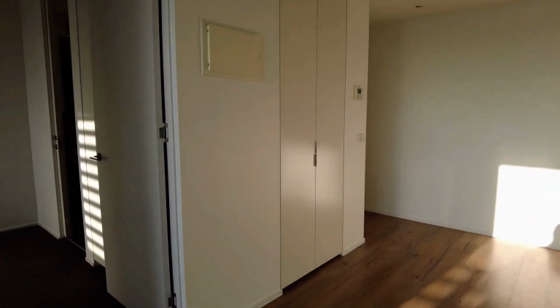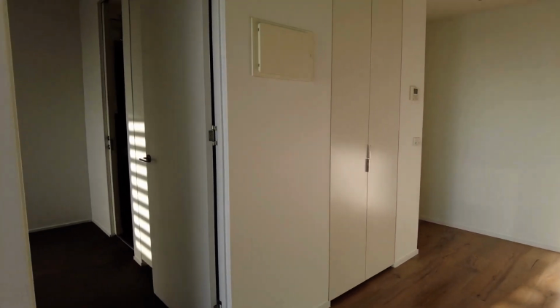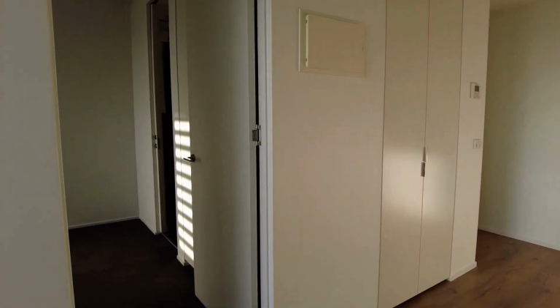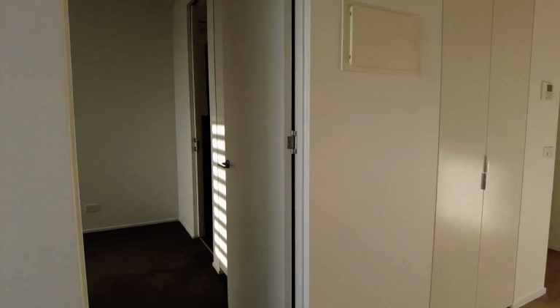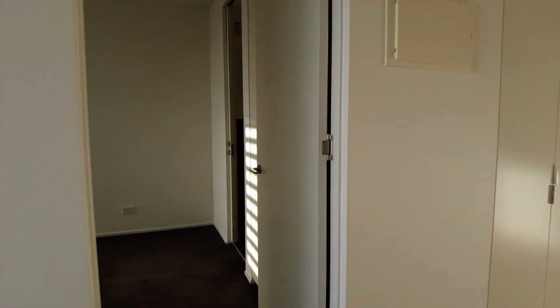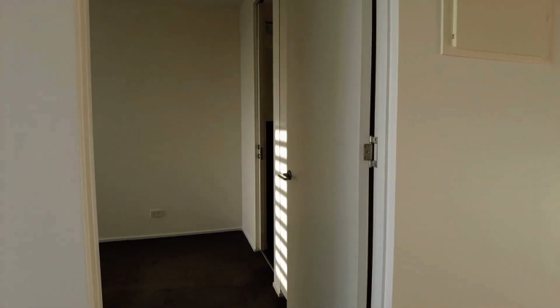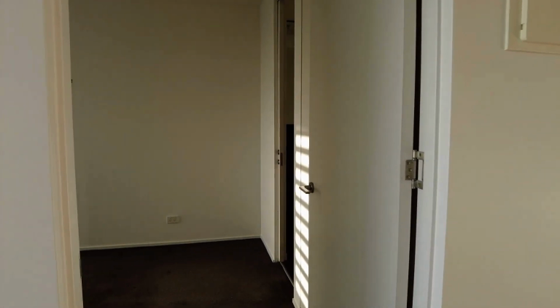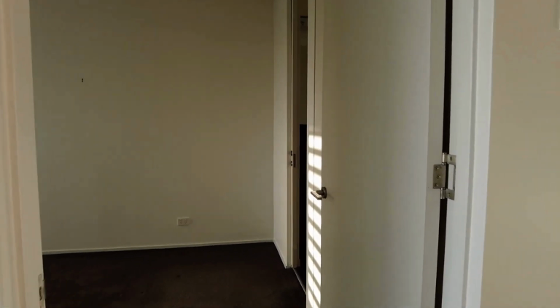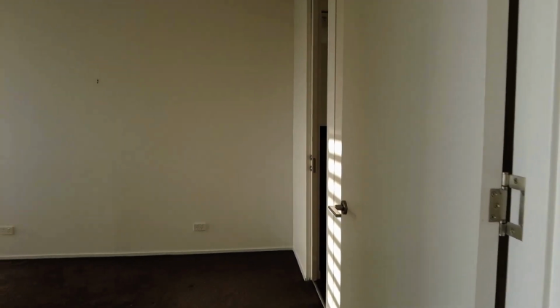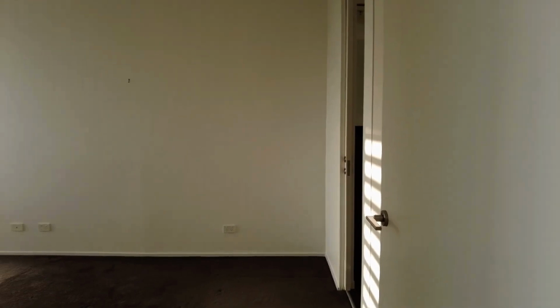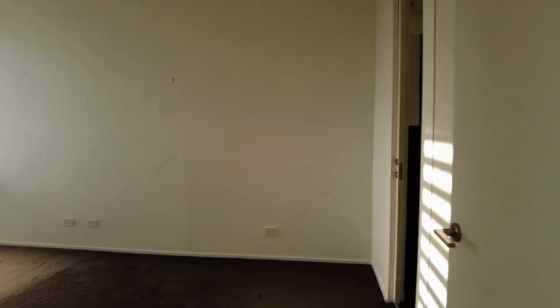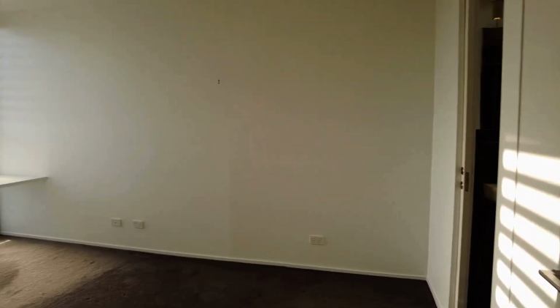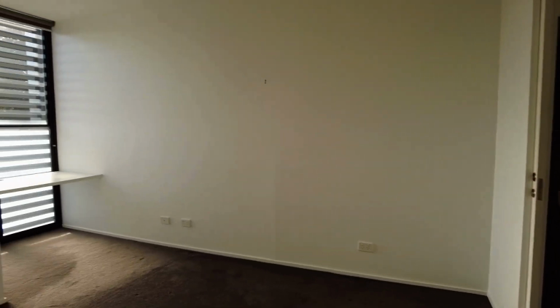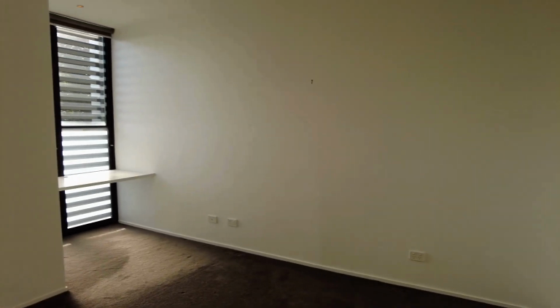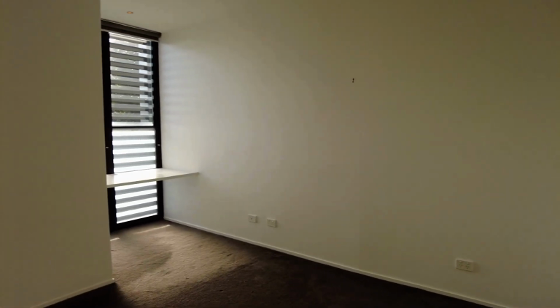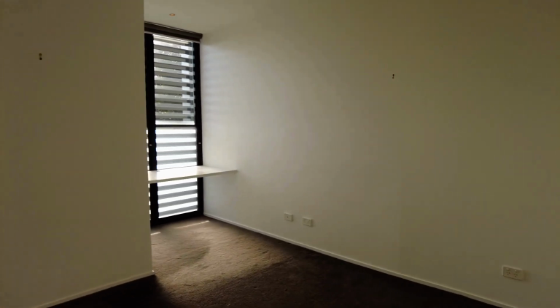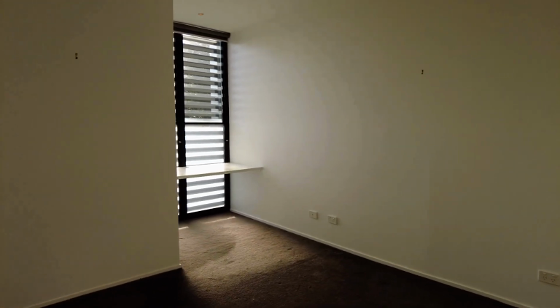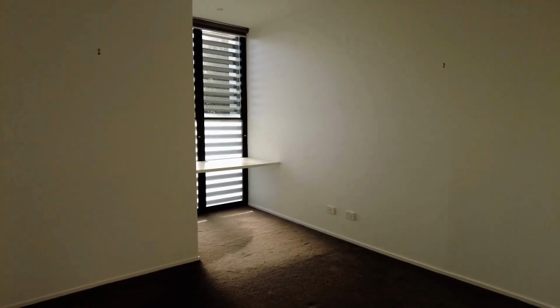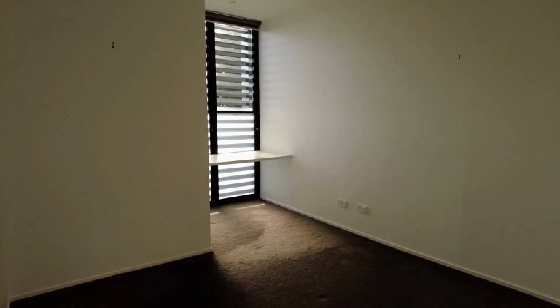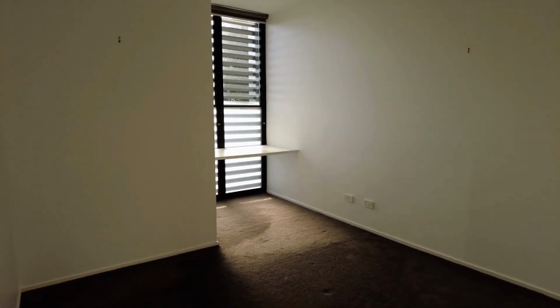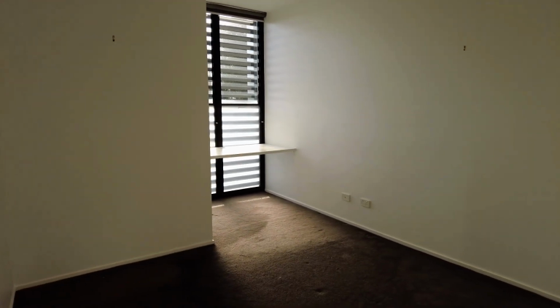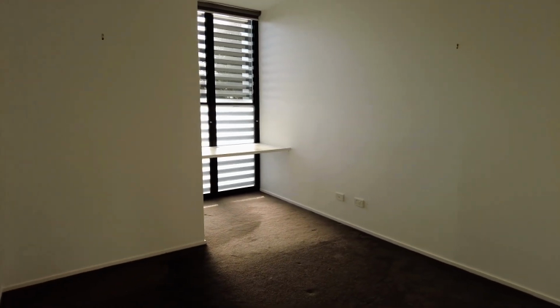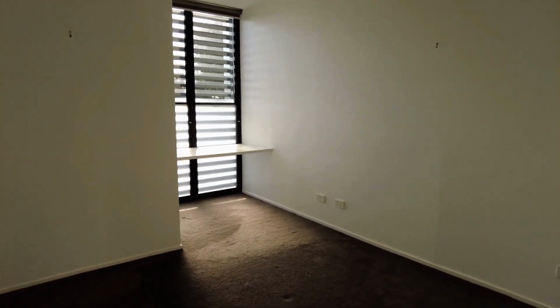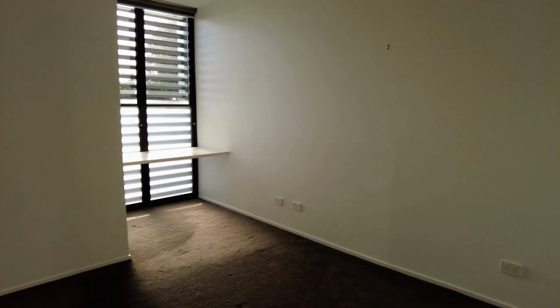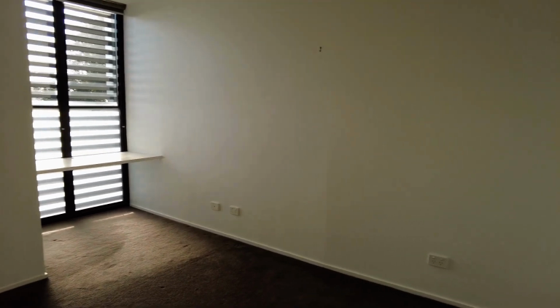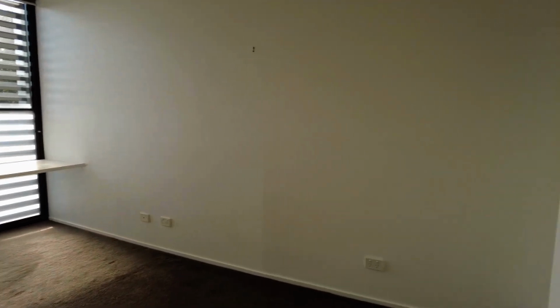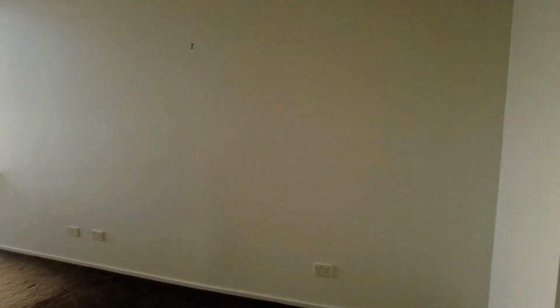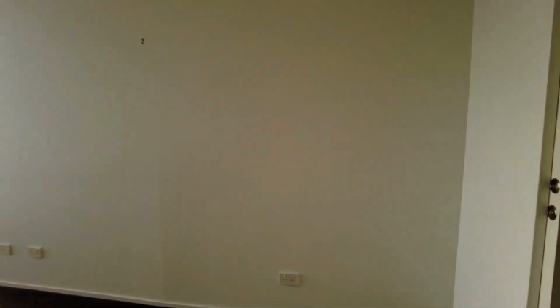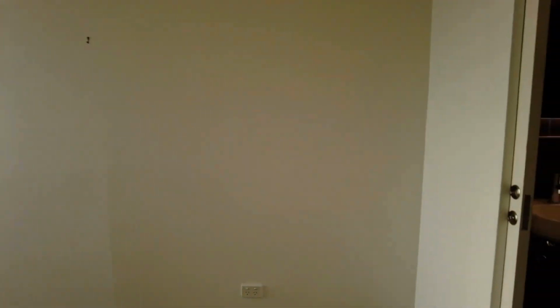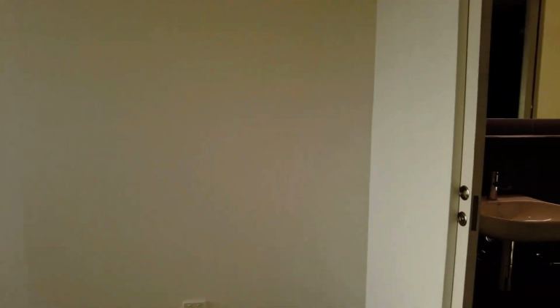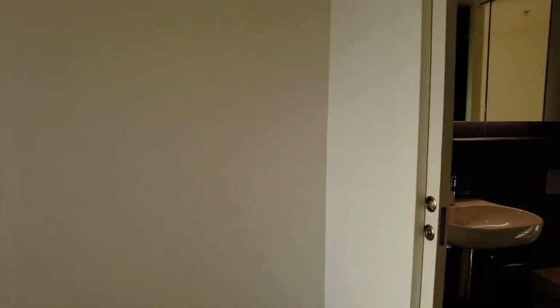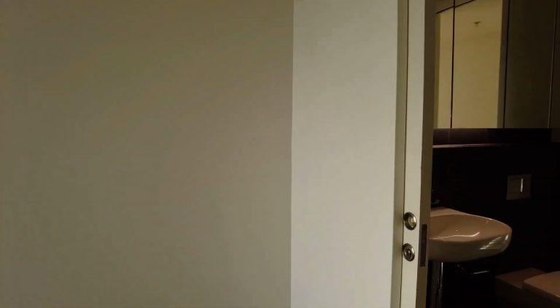We've got a linen cupboard on the left here, now flowing into the bedroom. It is carpeted. You've got built-in robes as well, a little study nook in the corner, and again those fantastic views.